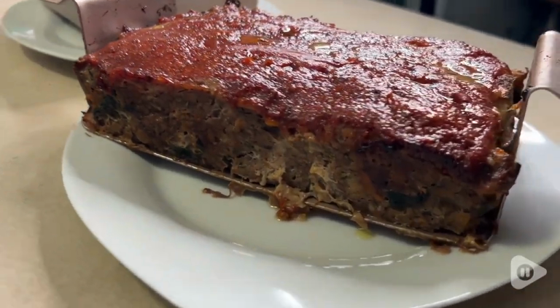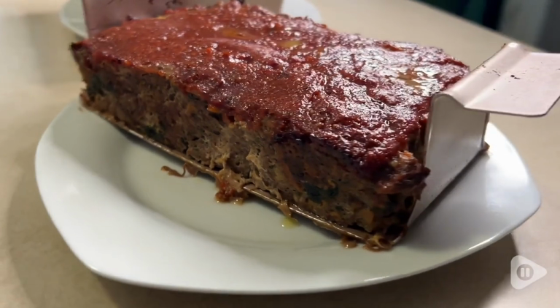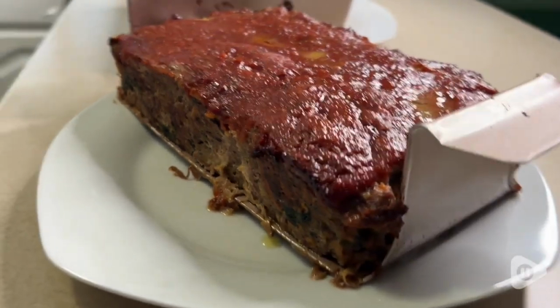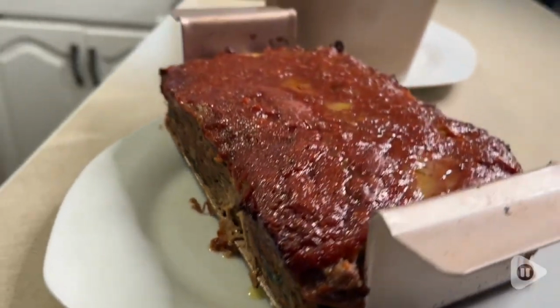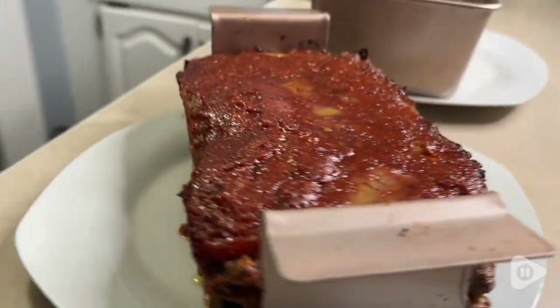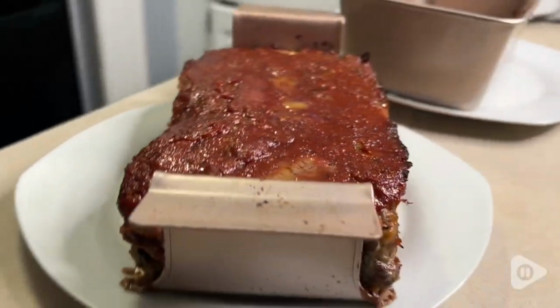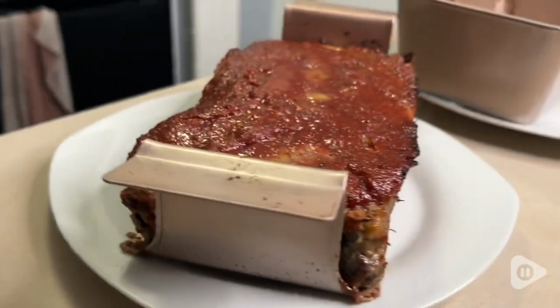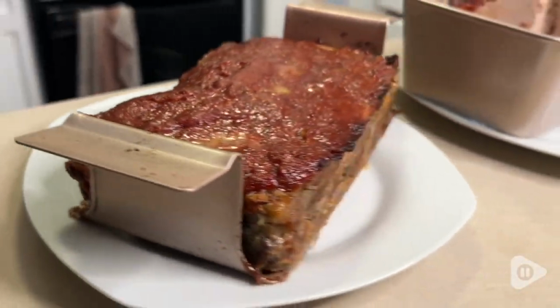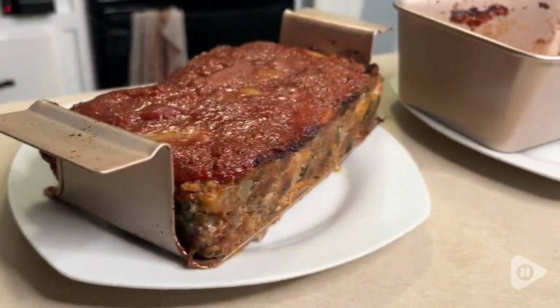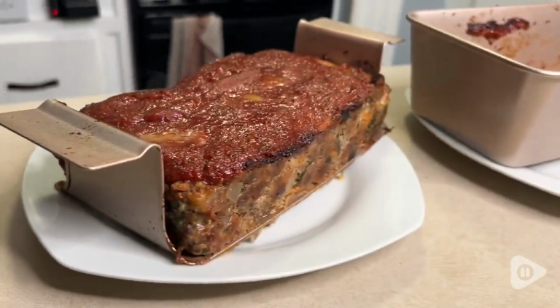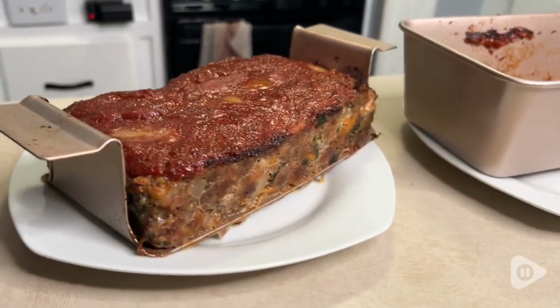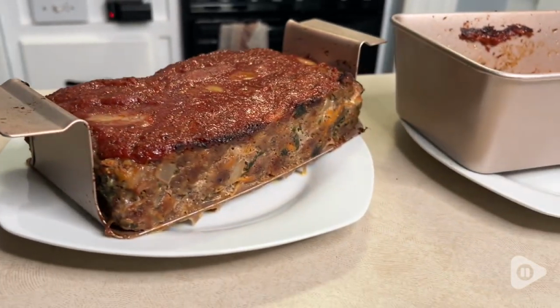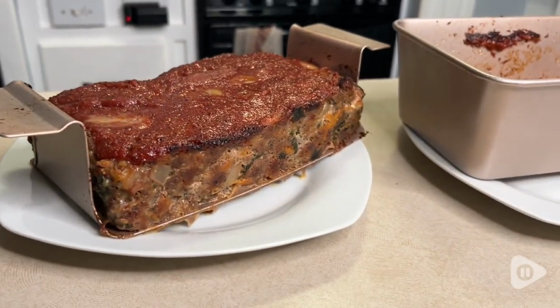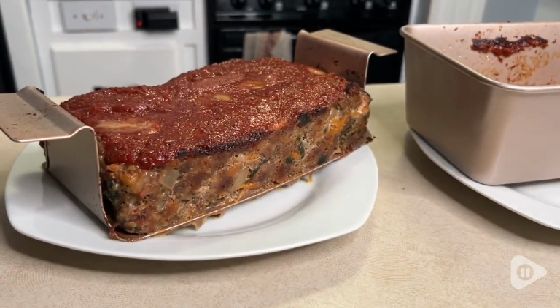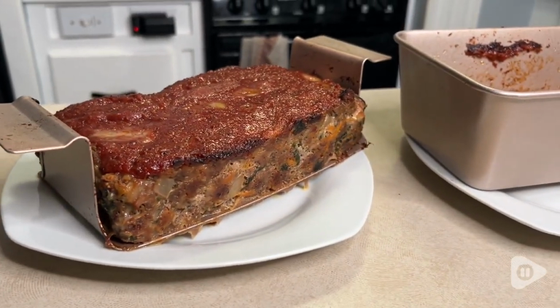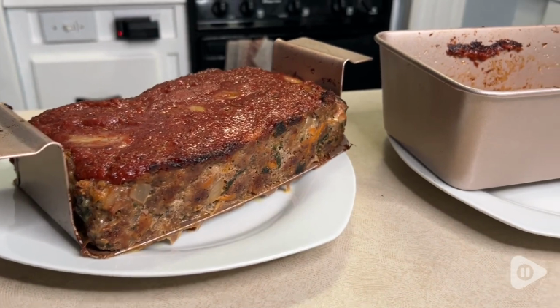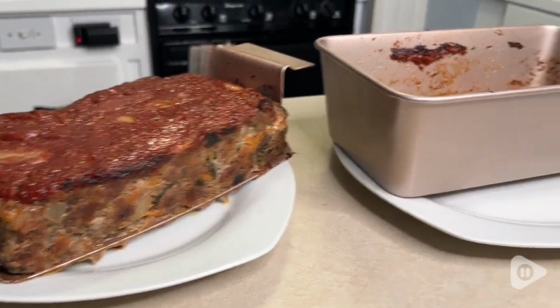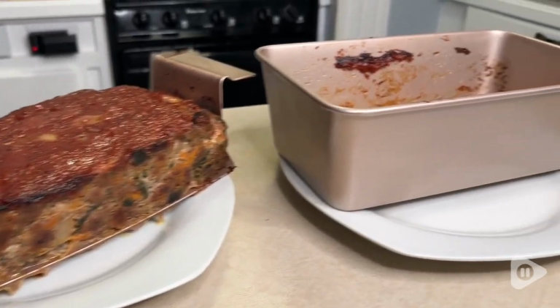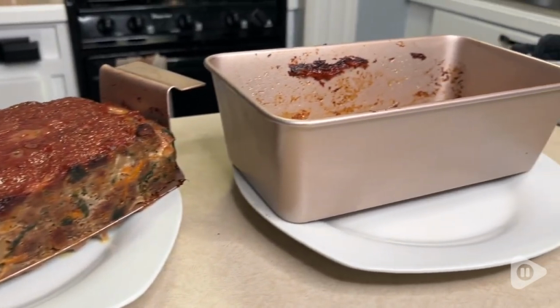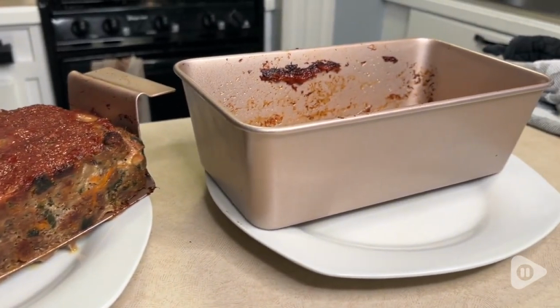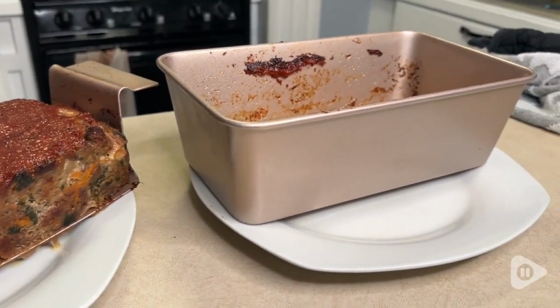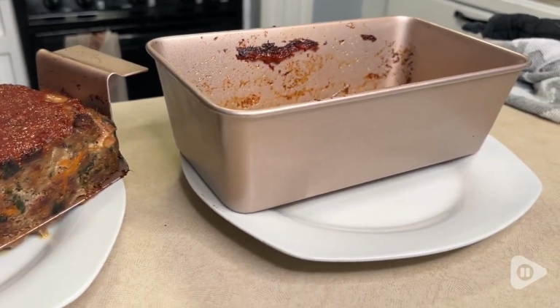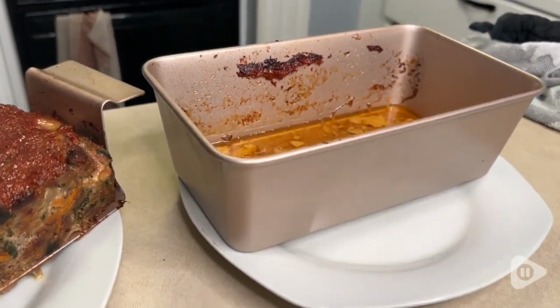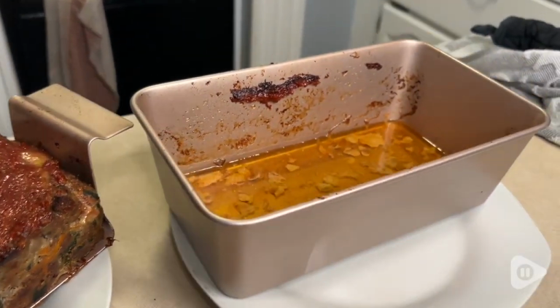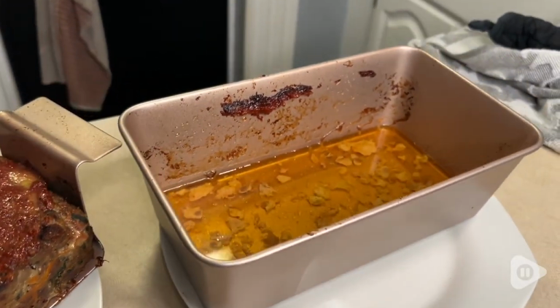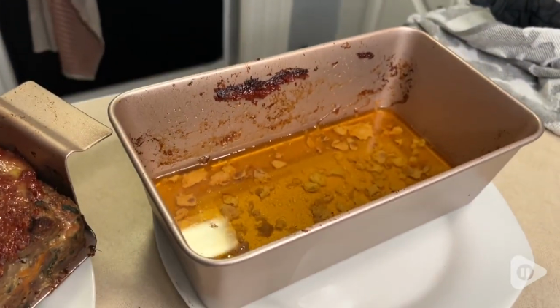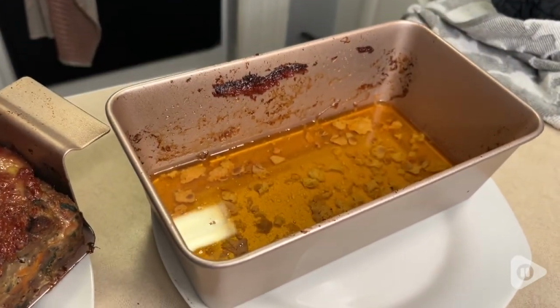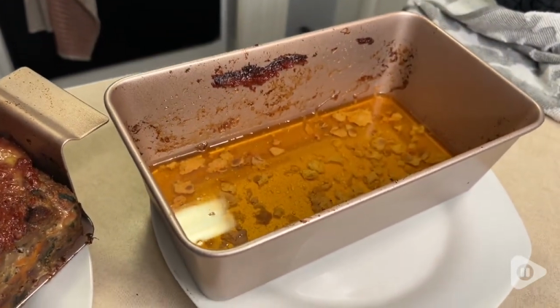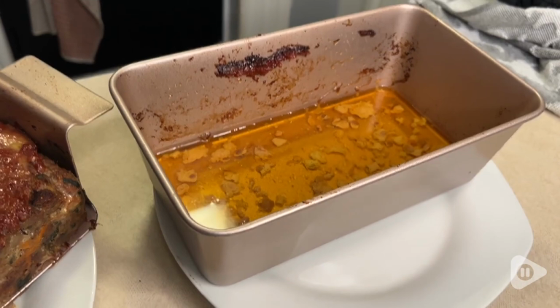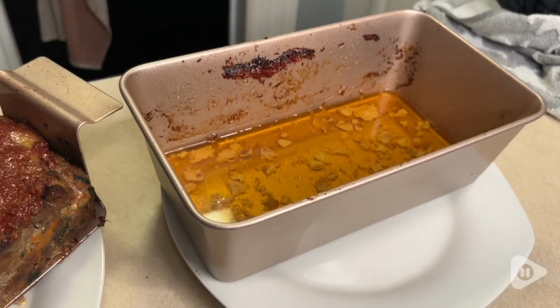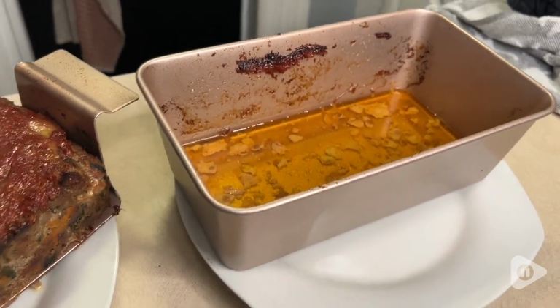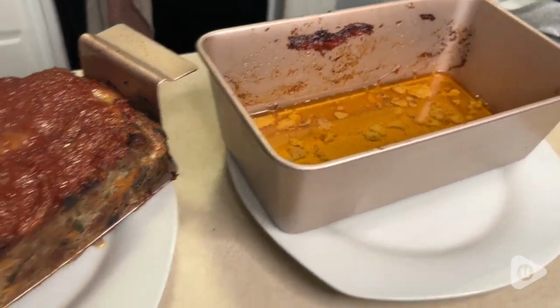But actually, I found it did not at all, and my meatloaf was just as moist as it always has been. It's so awesome because I don't have to worry about draining off the fat like I would if I just used a regular pan.